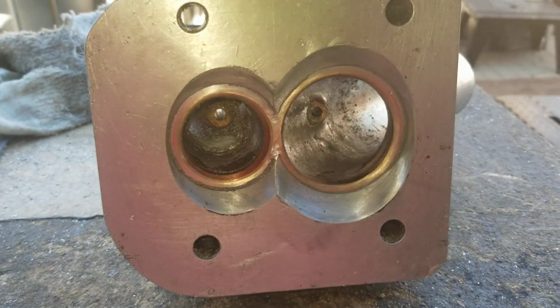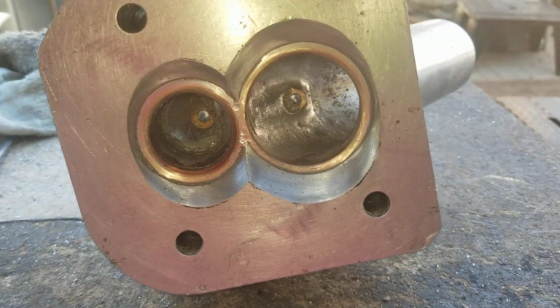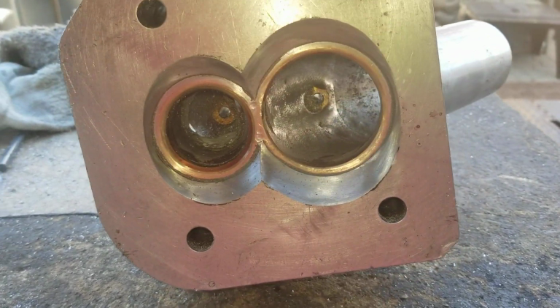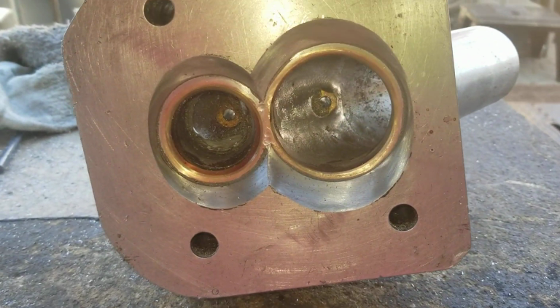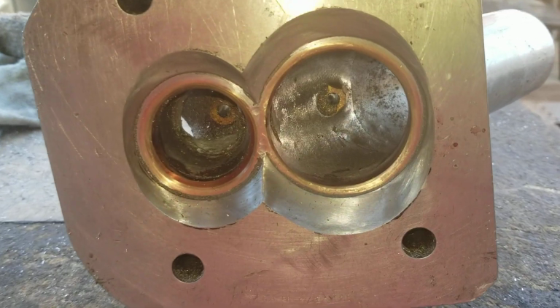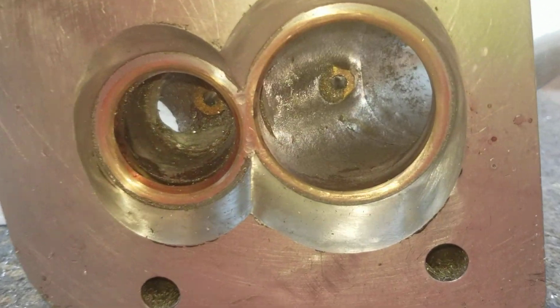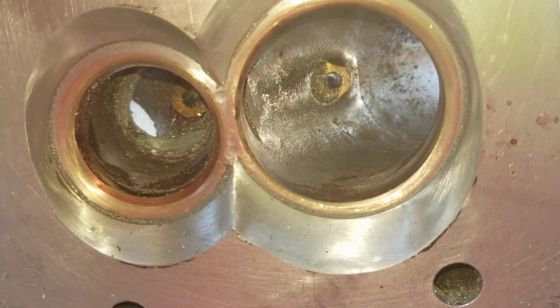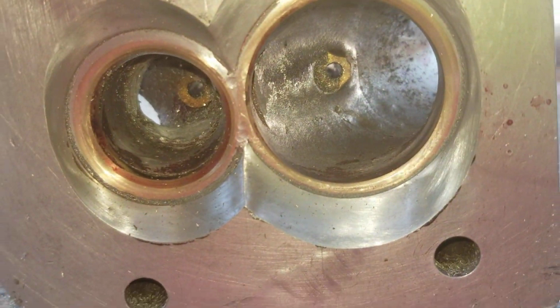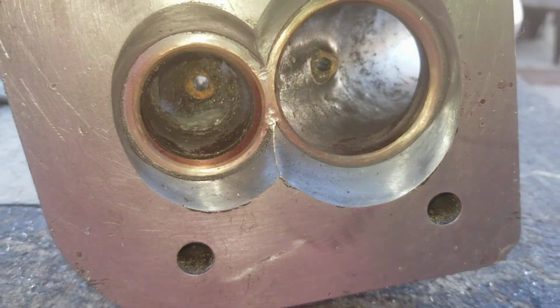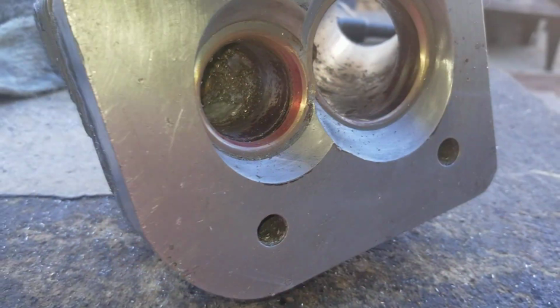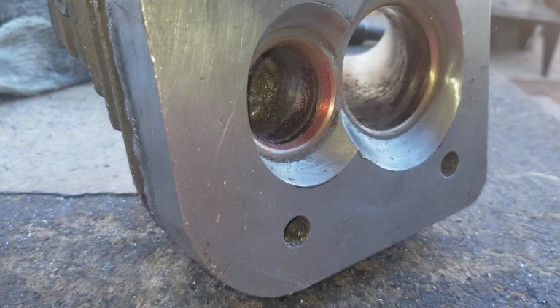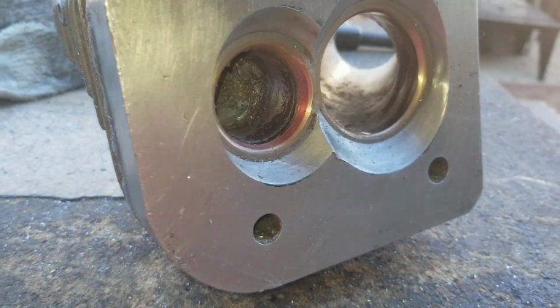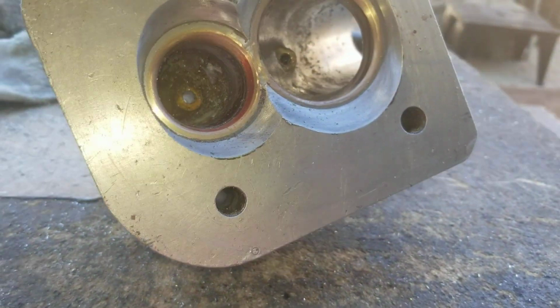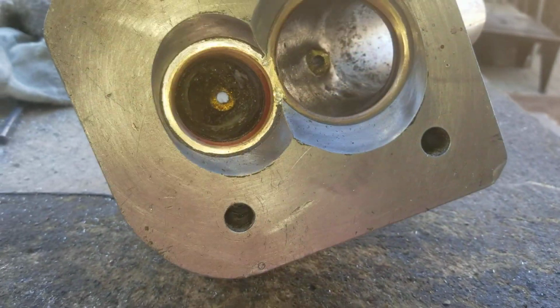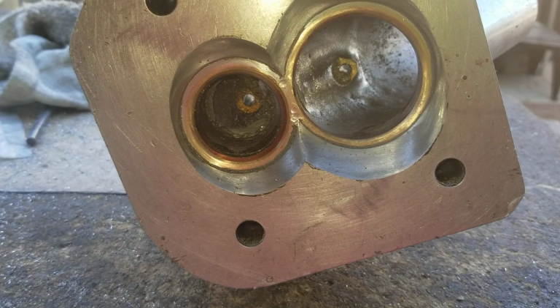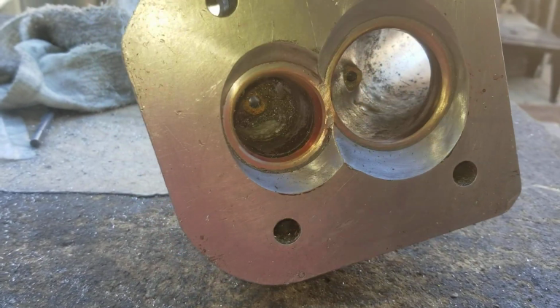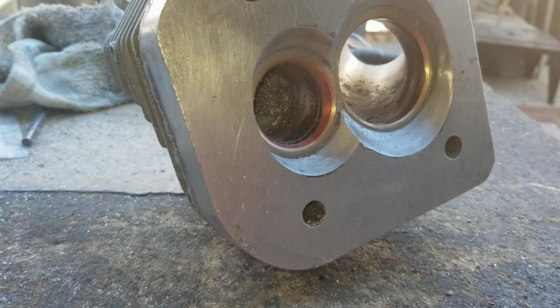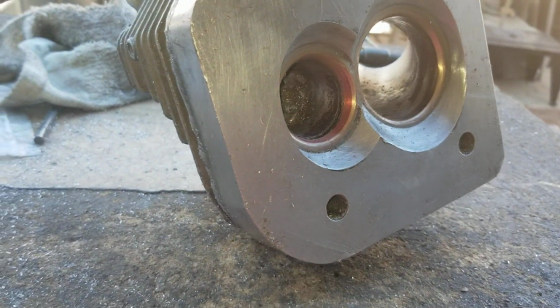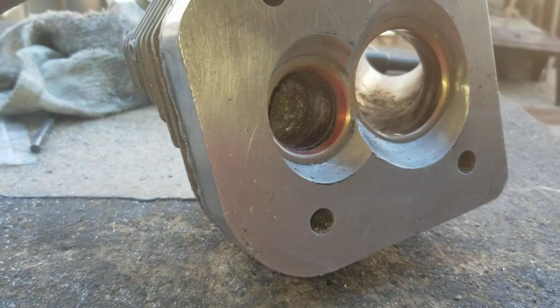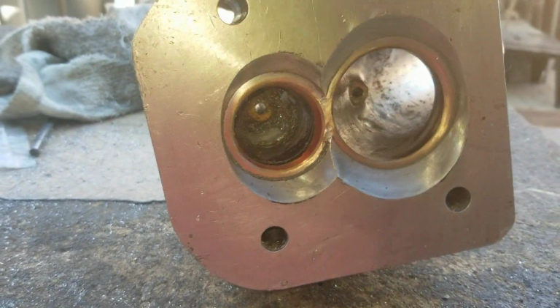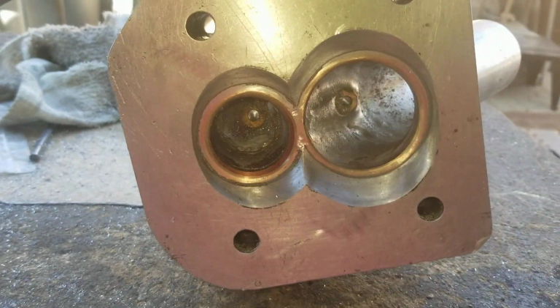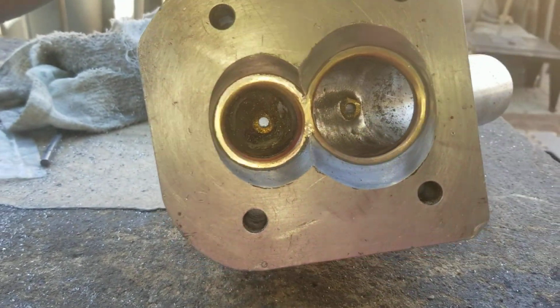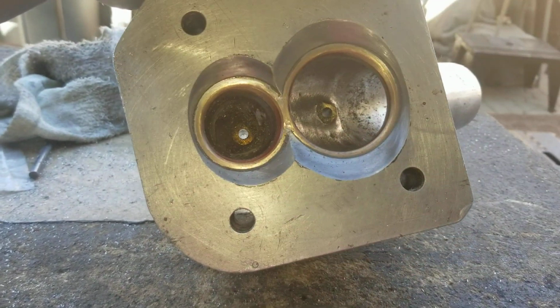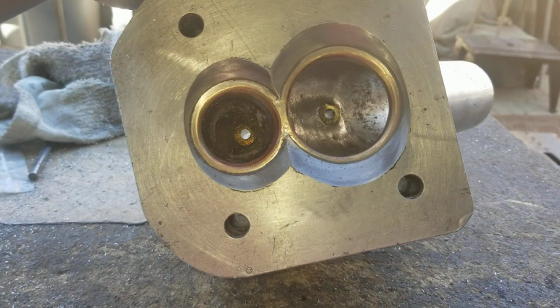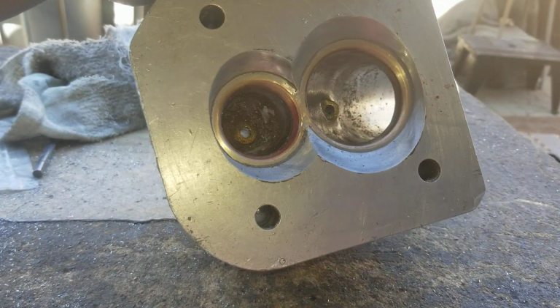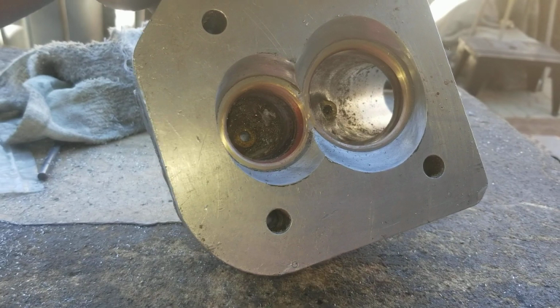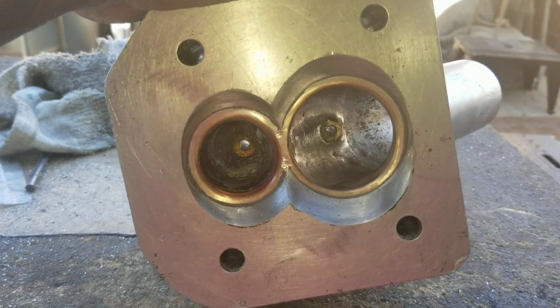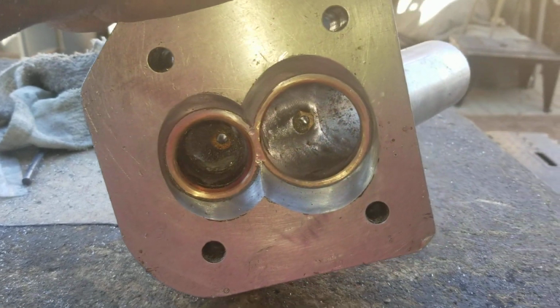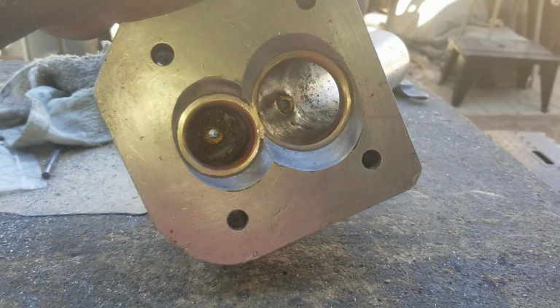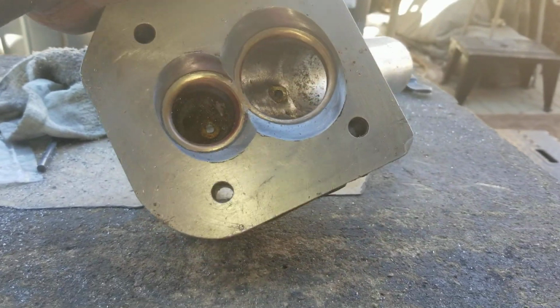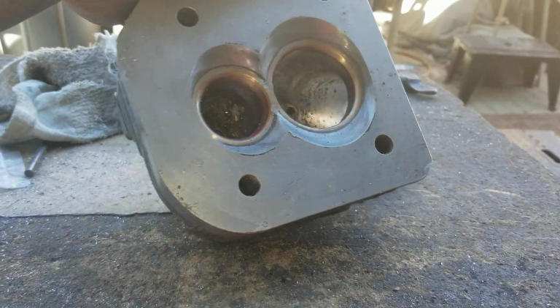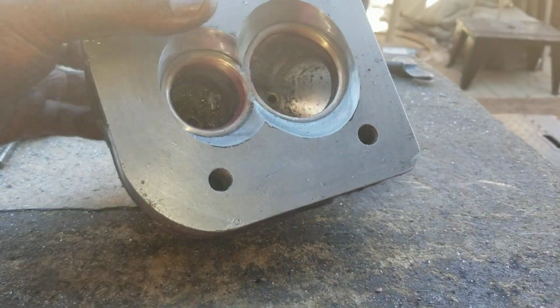That's a 46 millimeter IDC. I'm gonna sandpaper all the ports, and I'll probably have to redo this exhaust. But it's coming out pretty good.